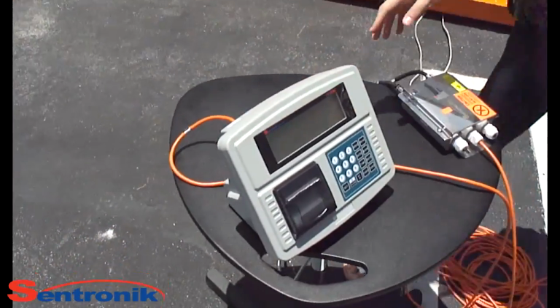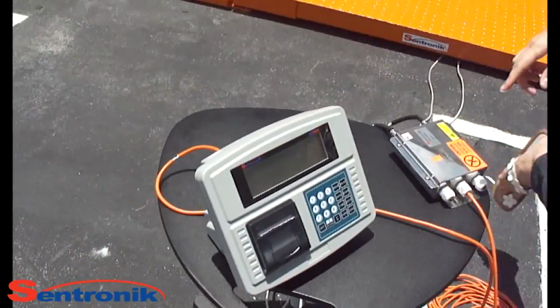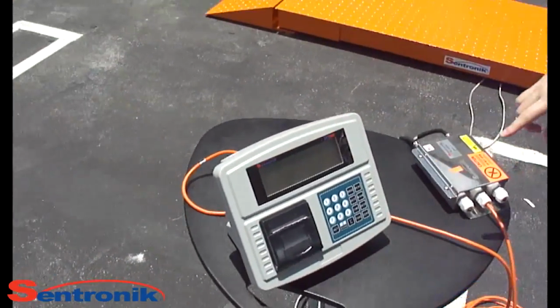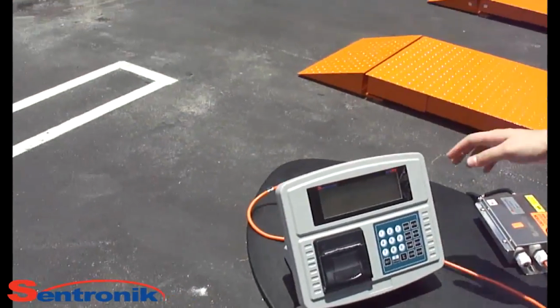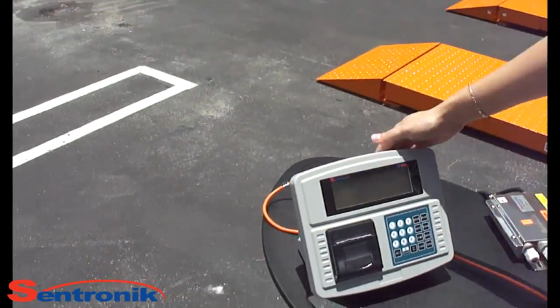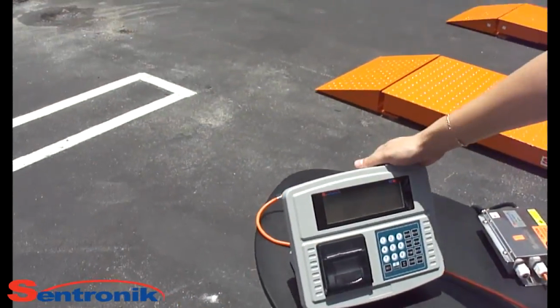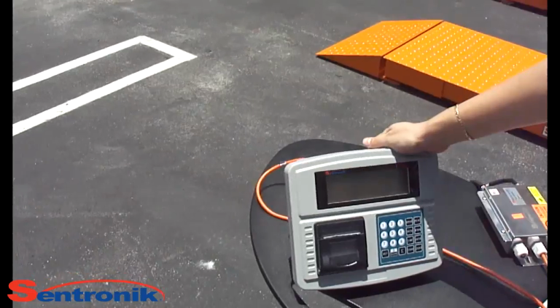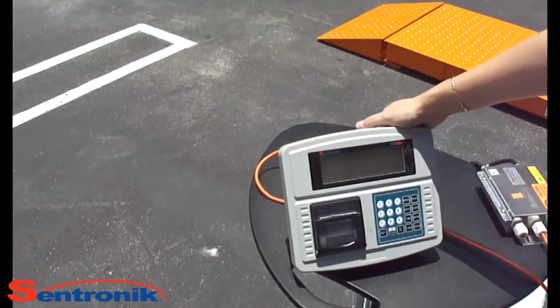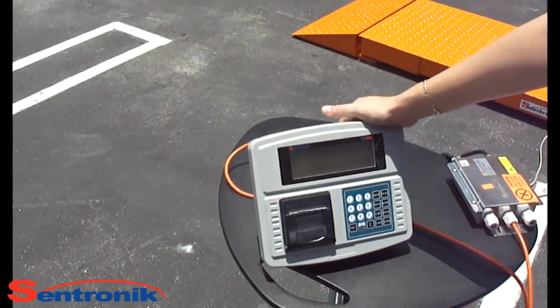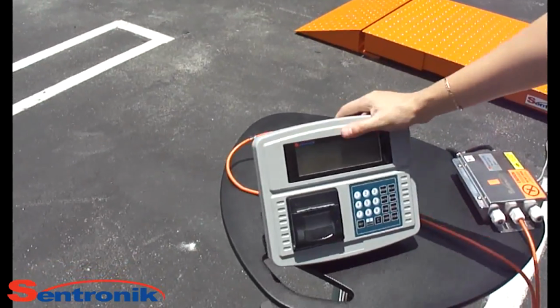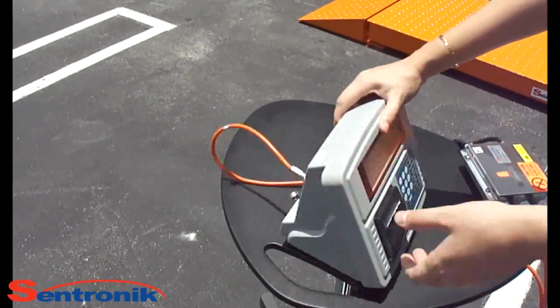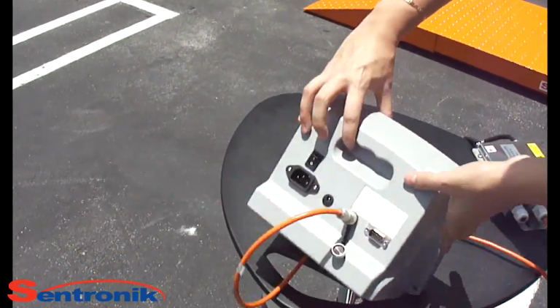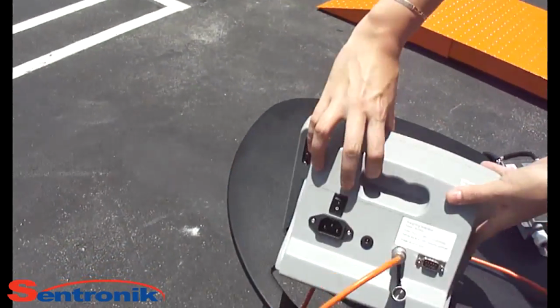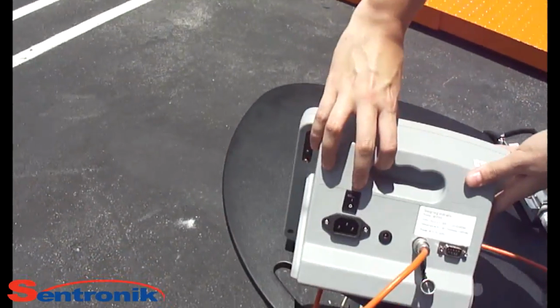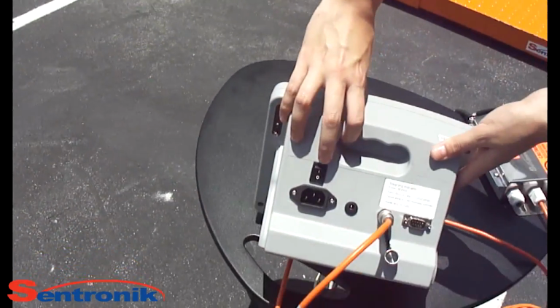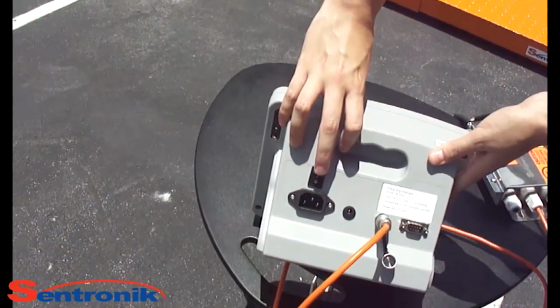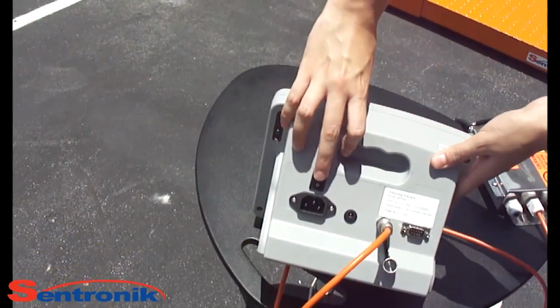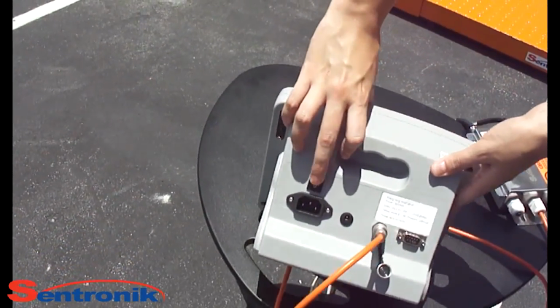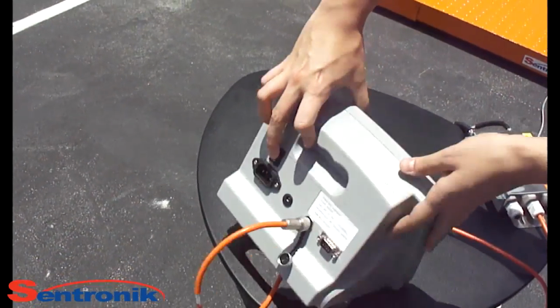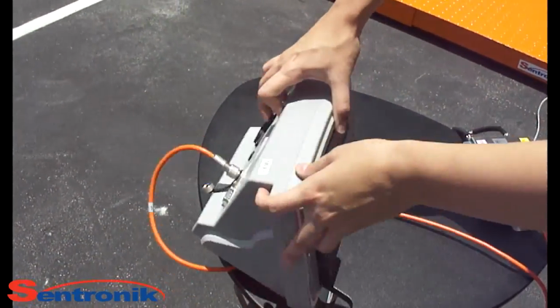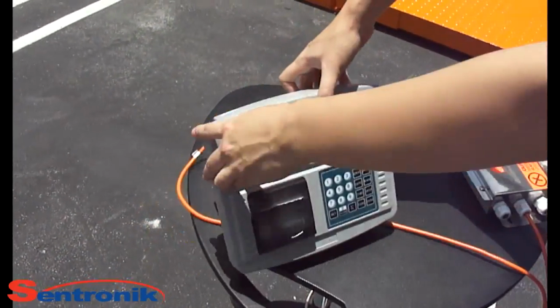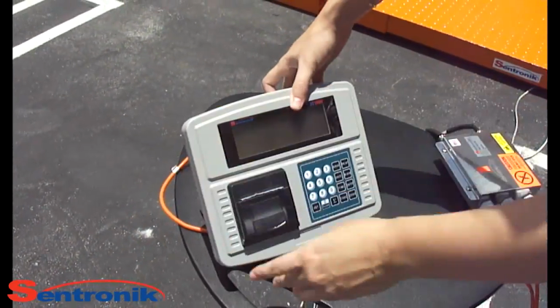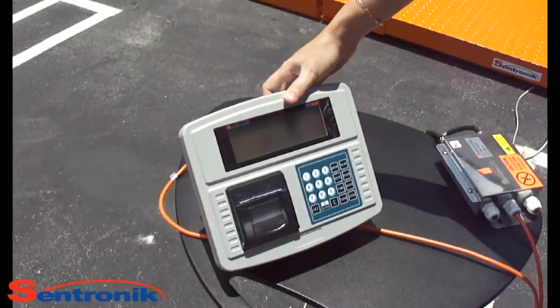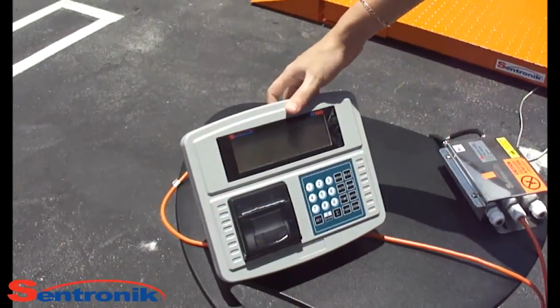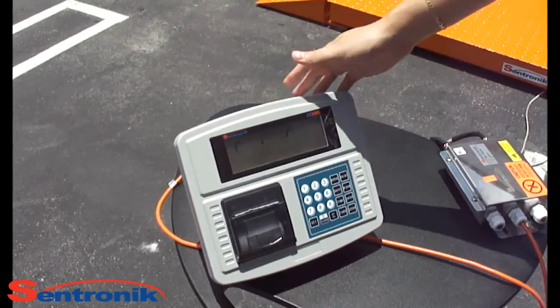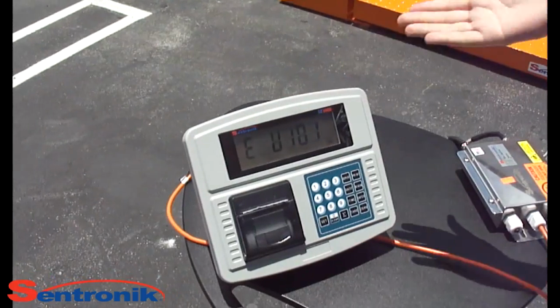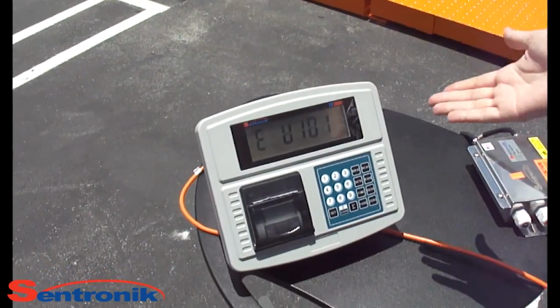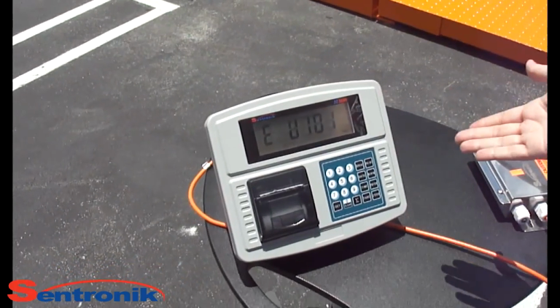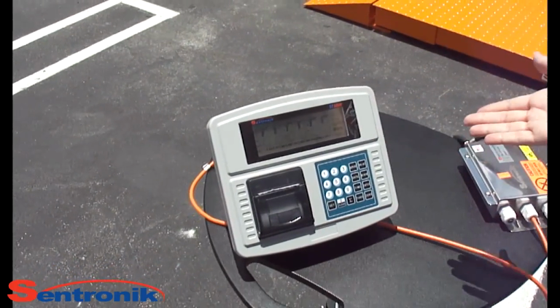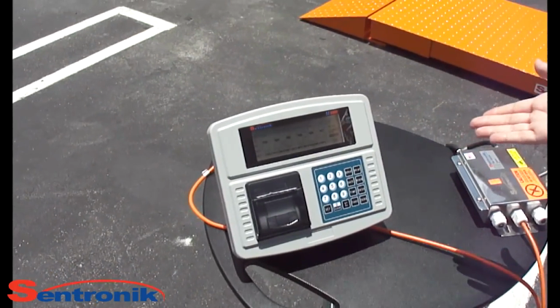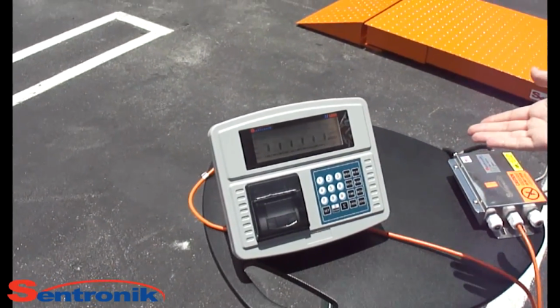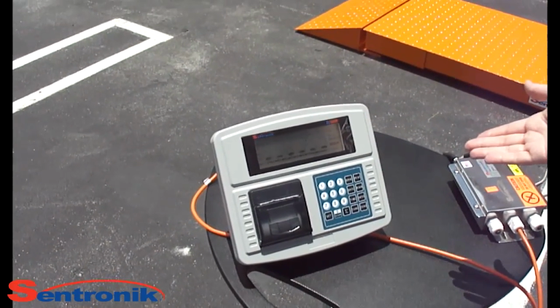Turn on the indicator using the black button. The indicator is now on.